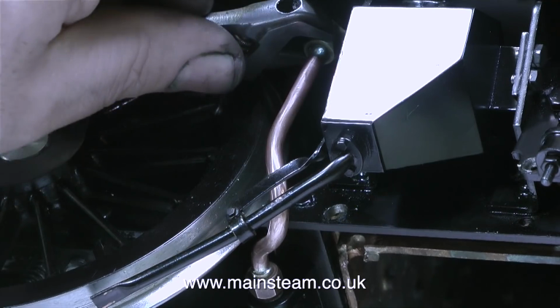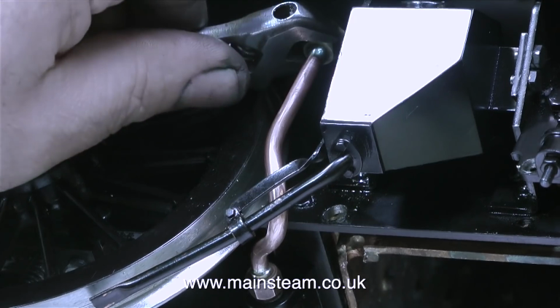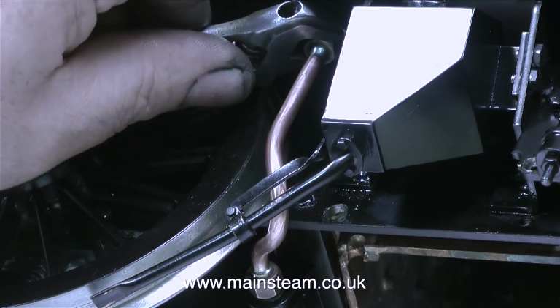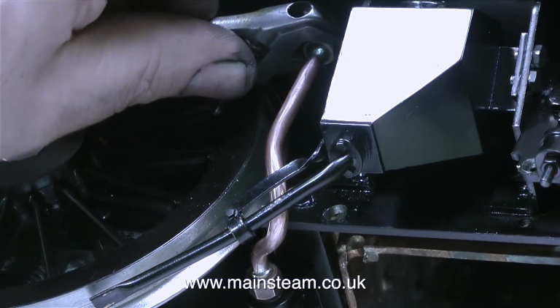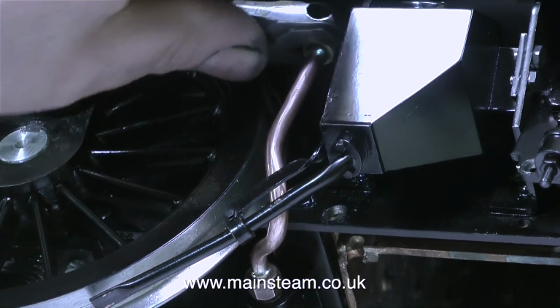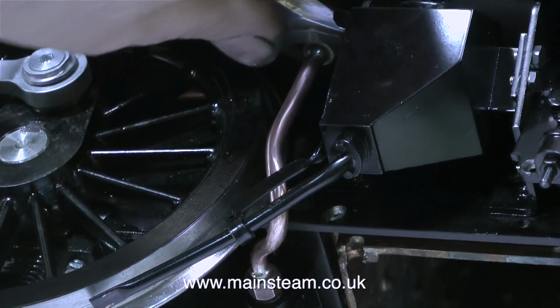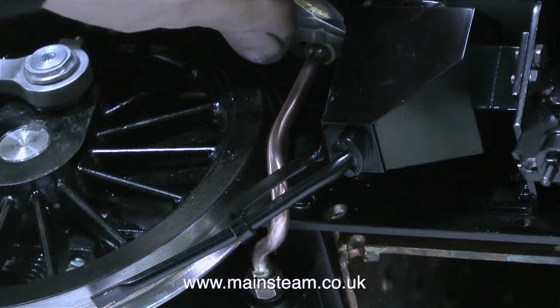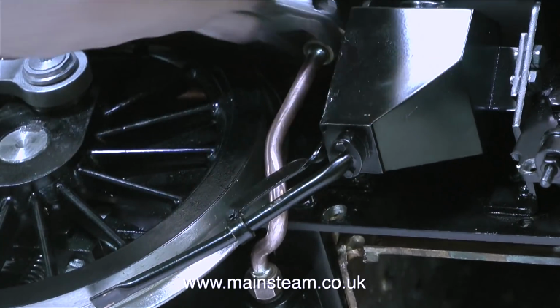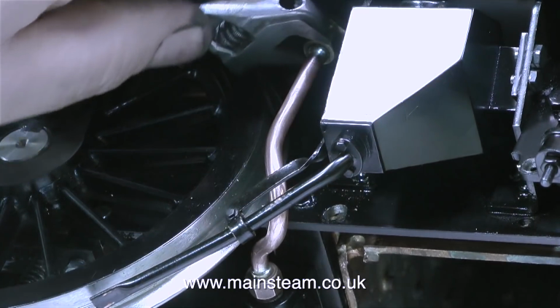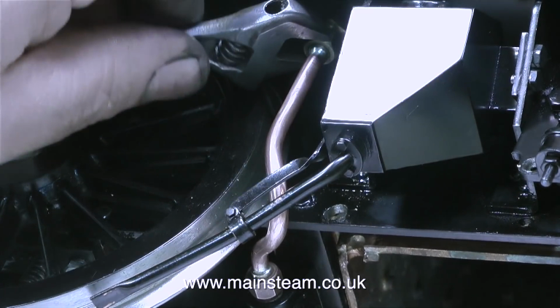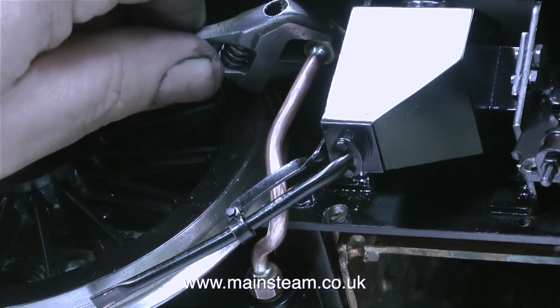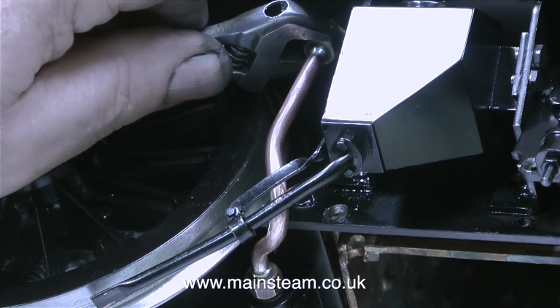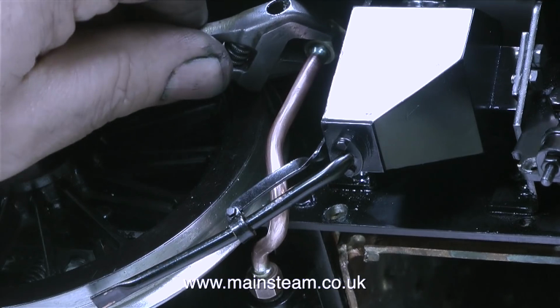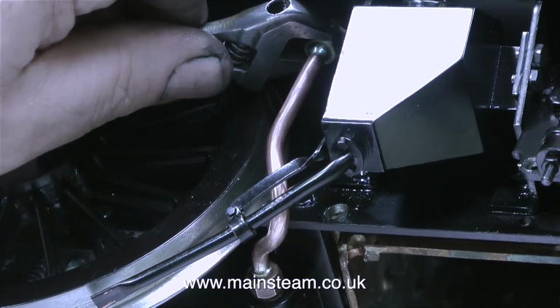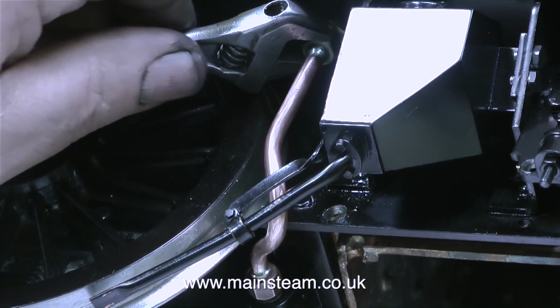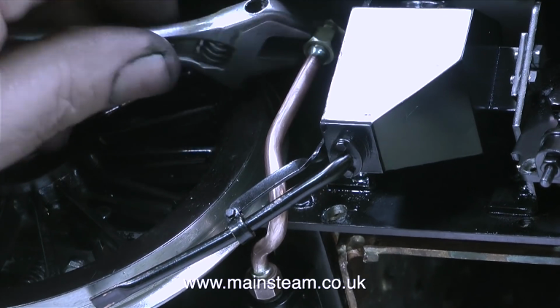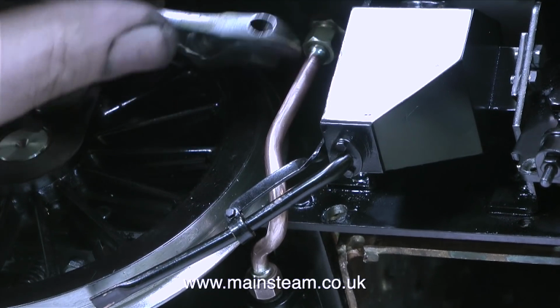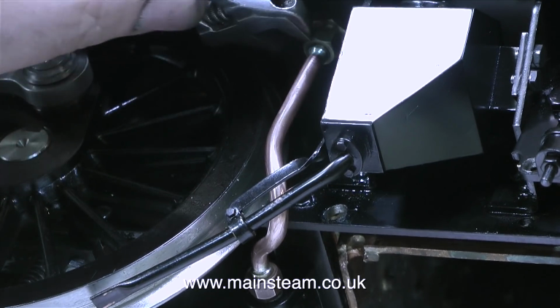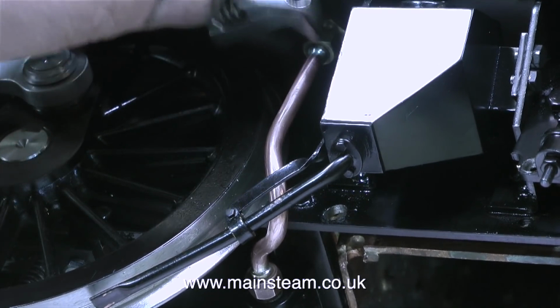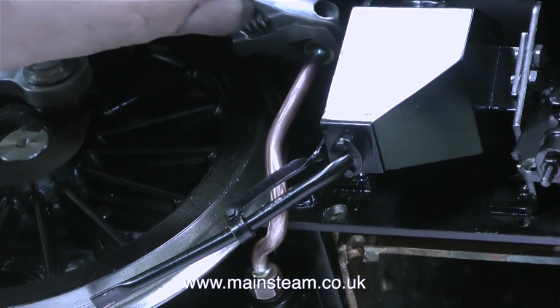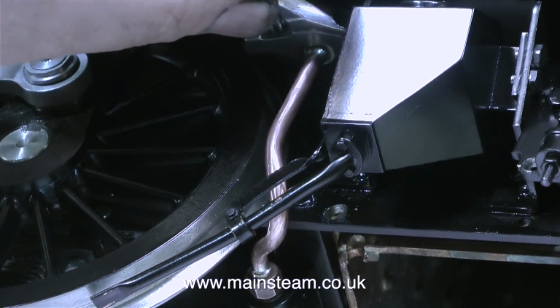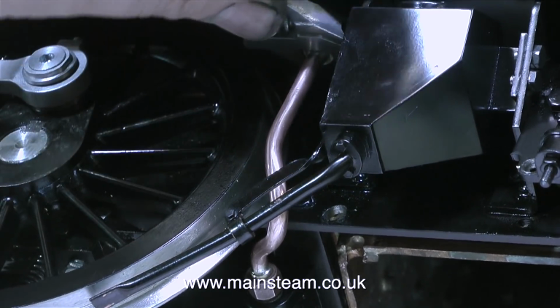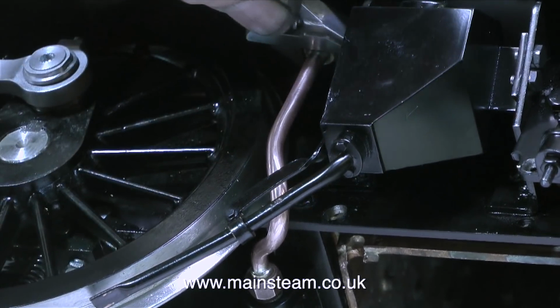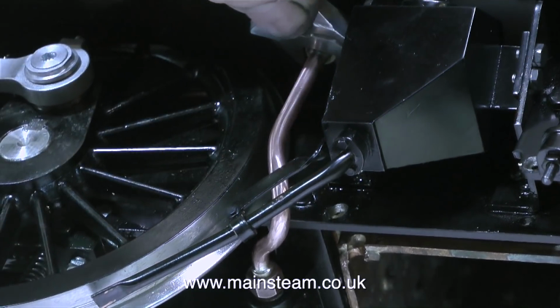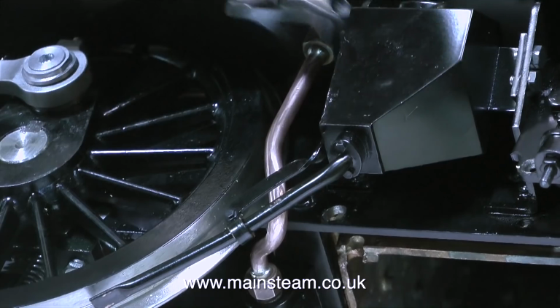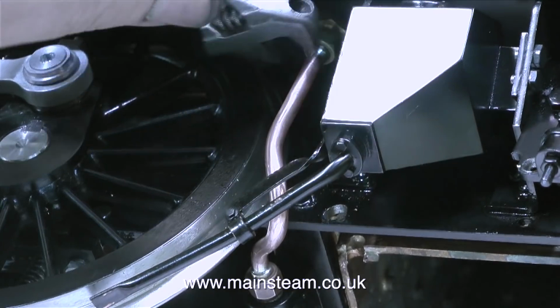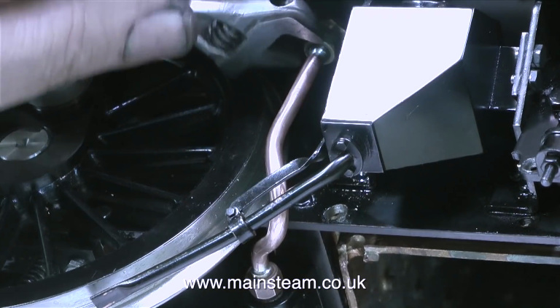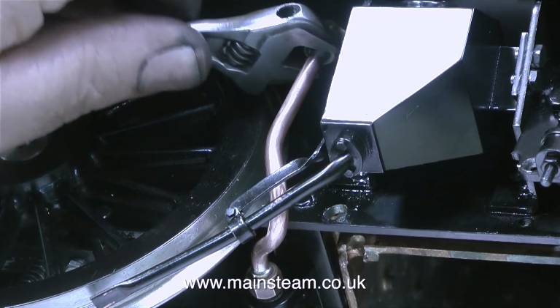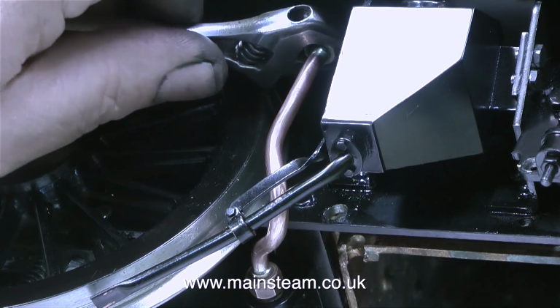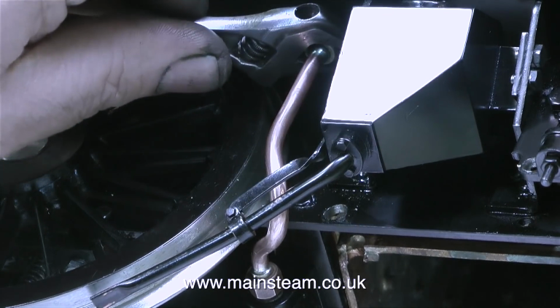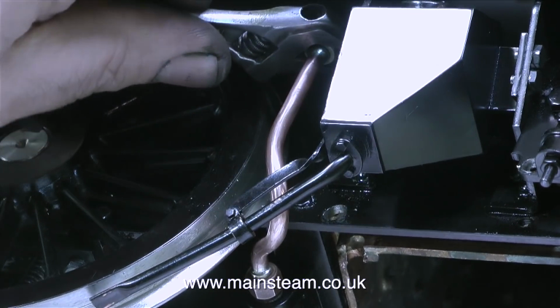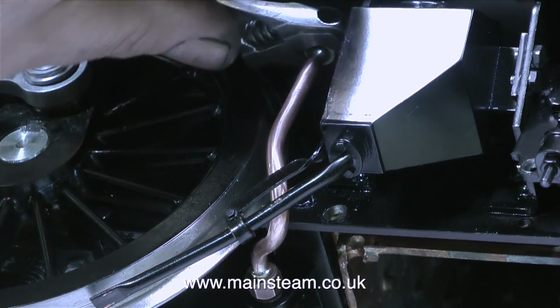I'm not using the horrible thin-walled copper pipe that was originally fitted to this engine — I'm using some thicker copper brake piping. According to one viewer, copper brake pipe like this is not available in the USA.